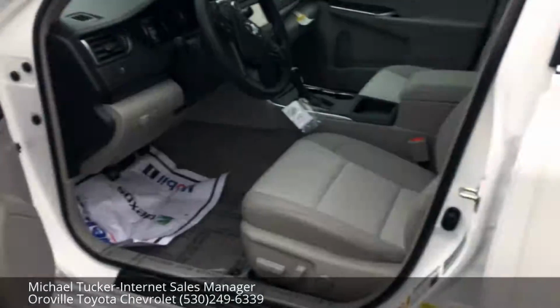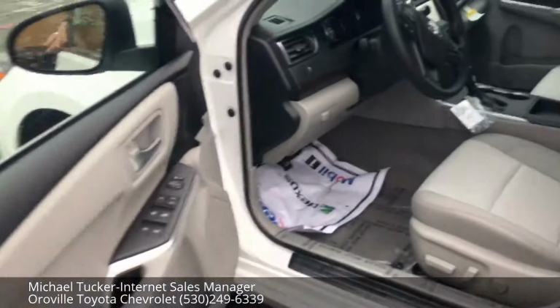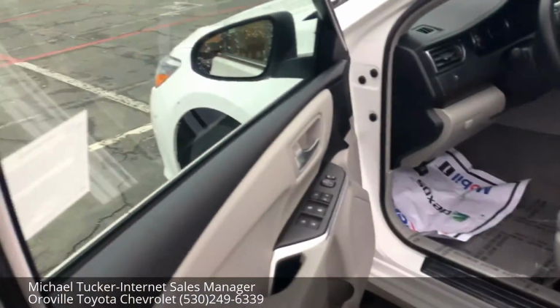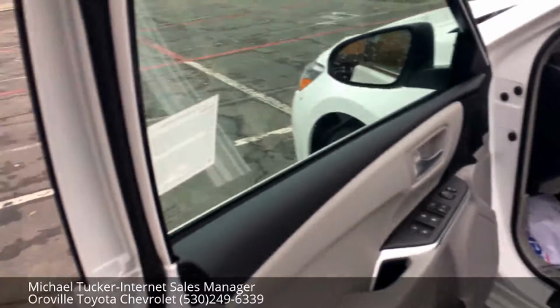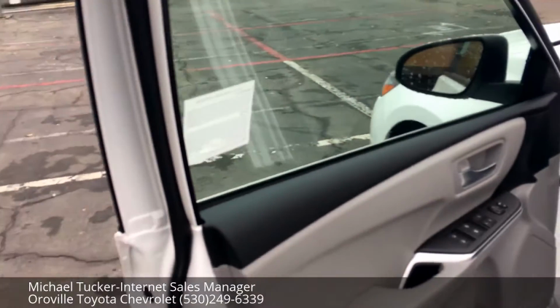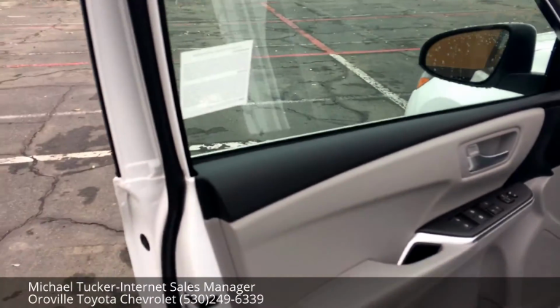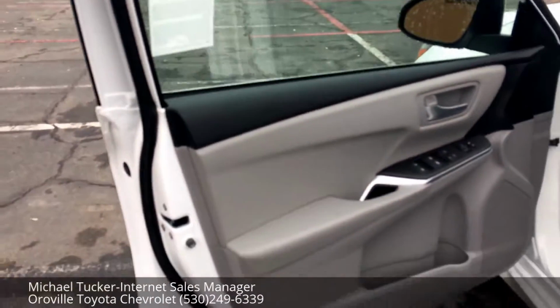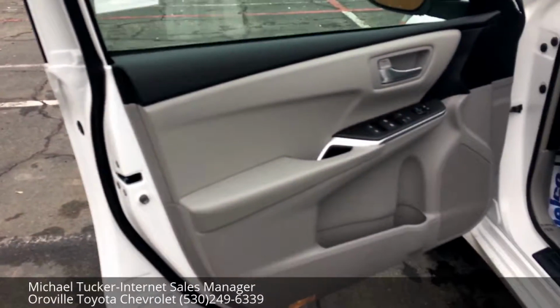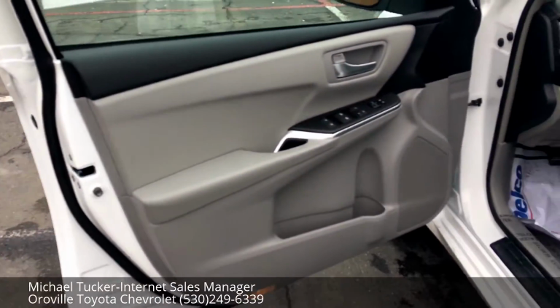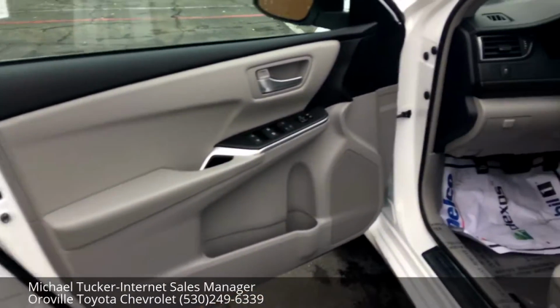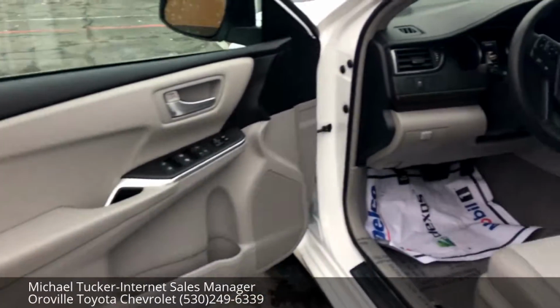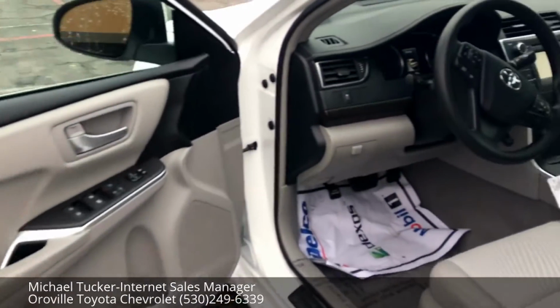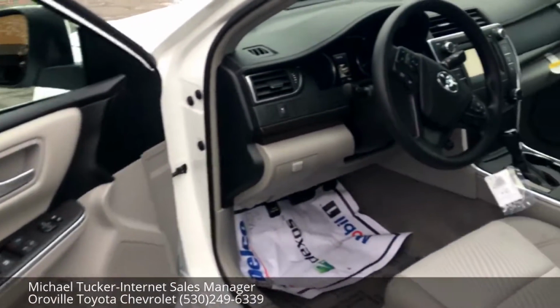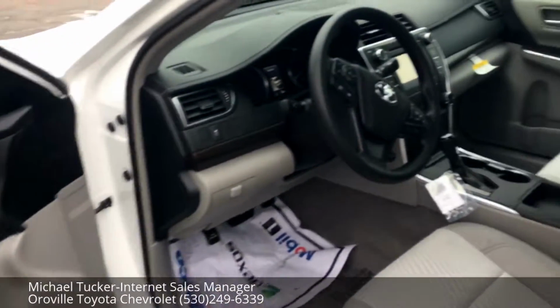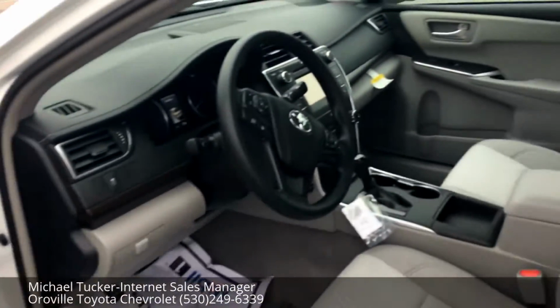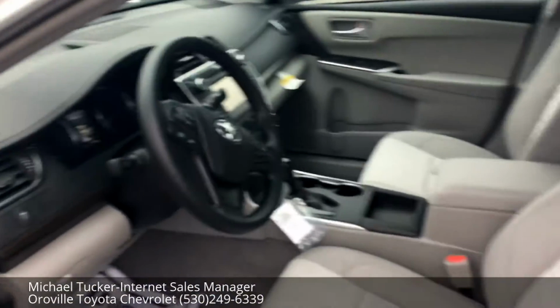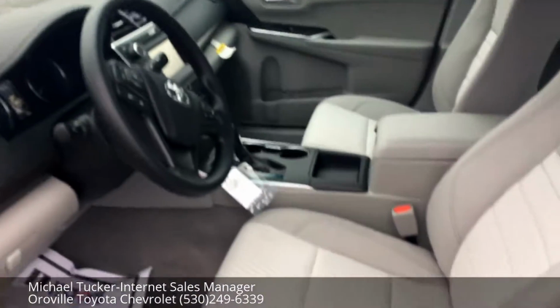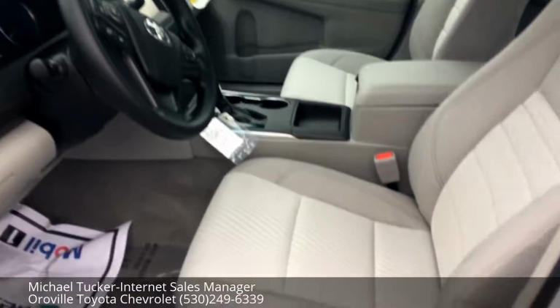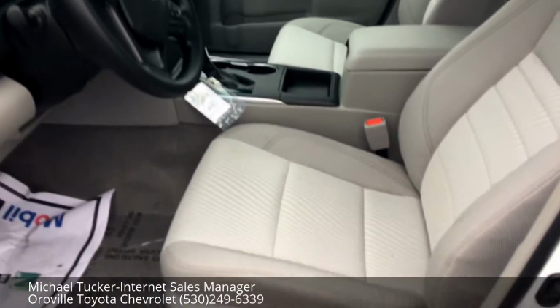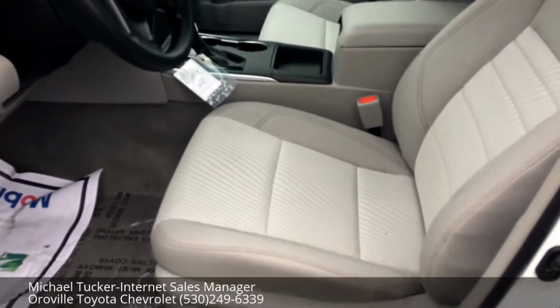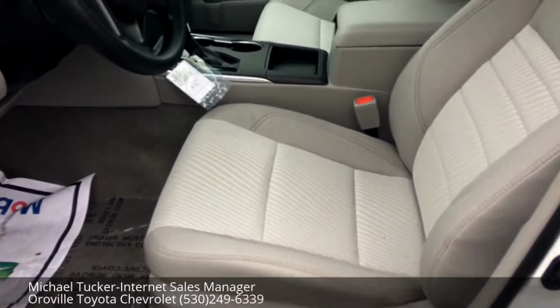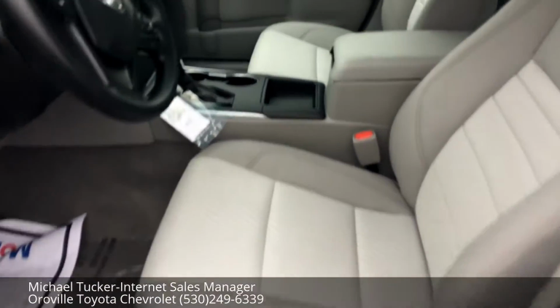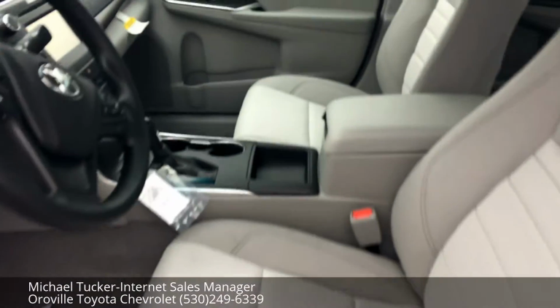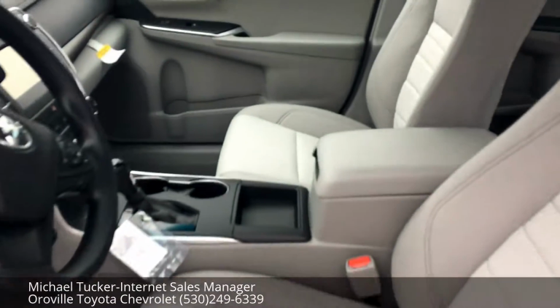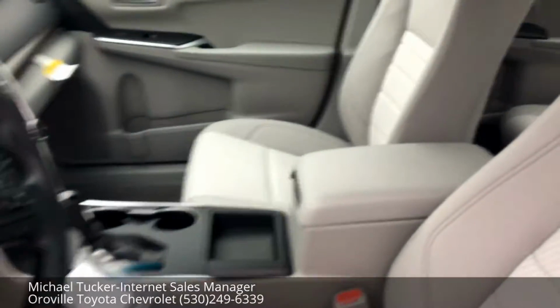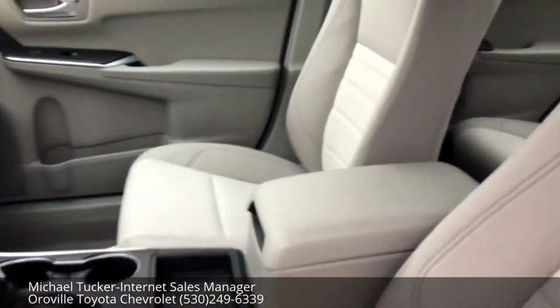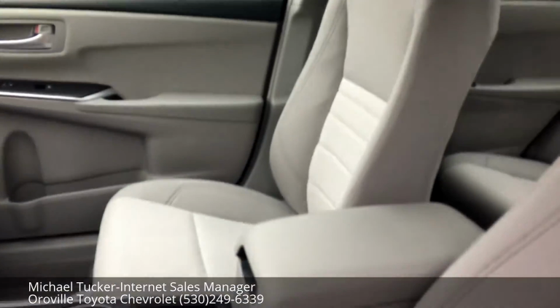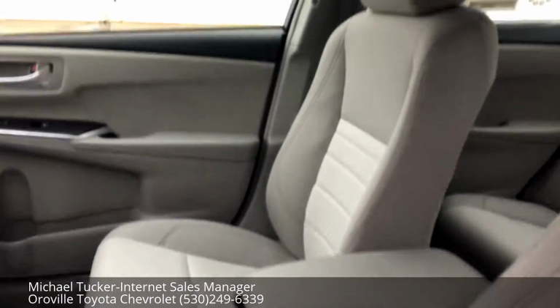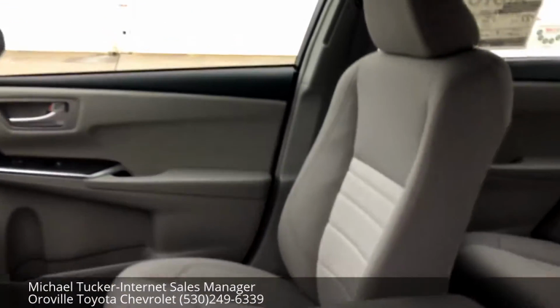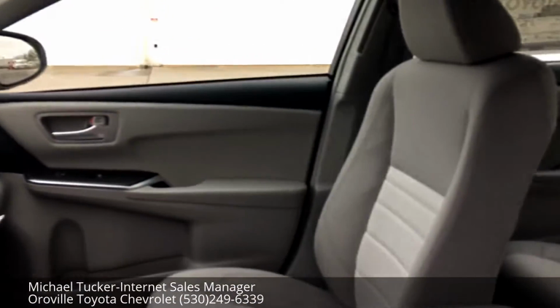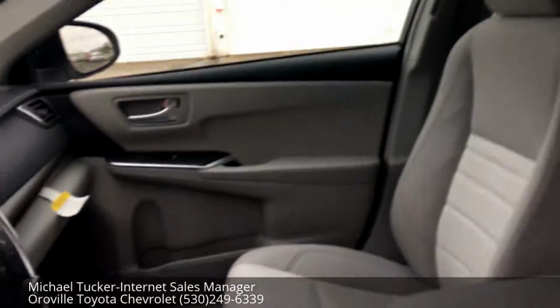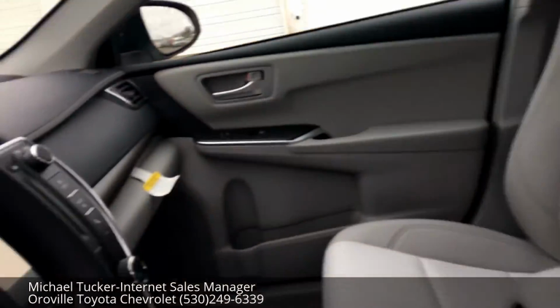And we'll take a look at the inside here. This one's got the light grey interior. We do have the other interior styles — black and beige as well.